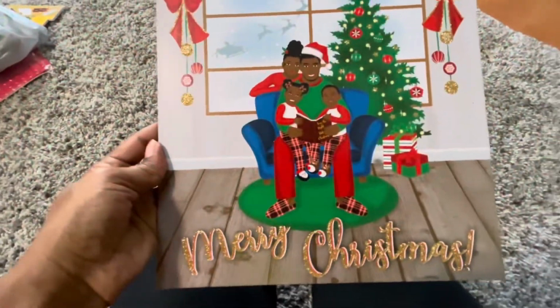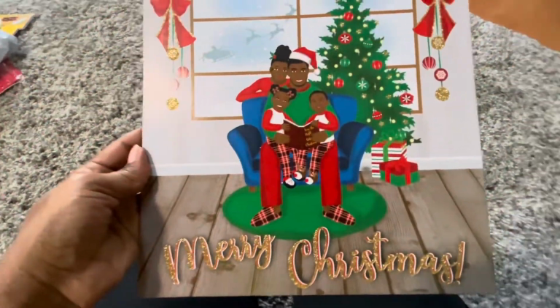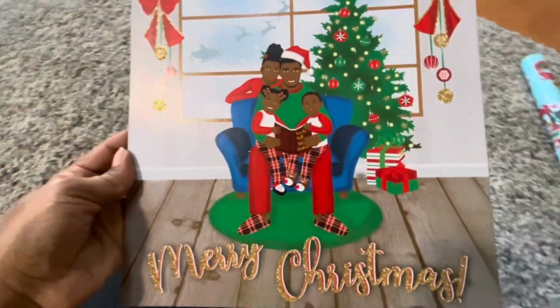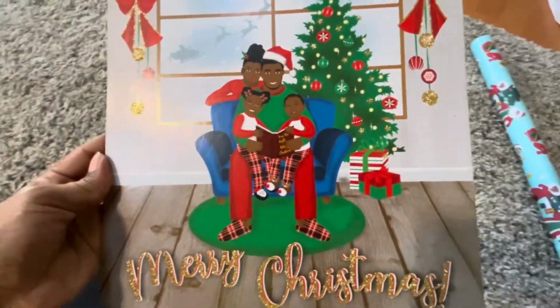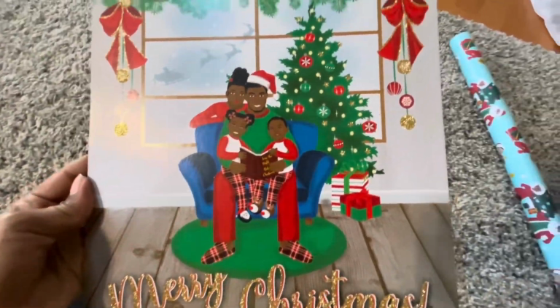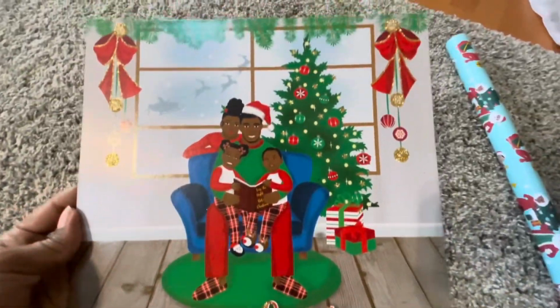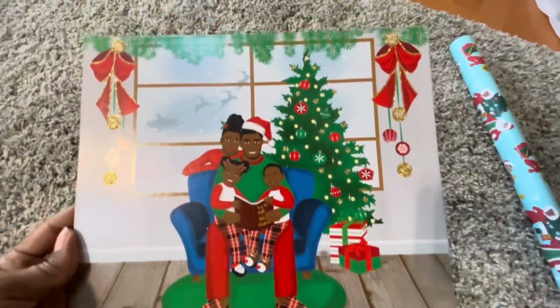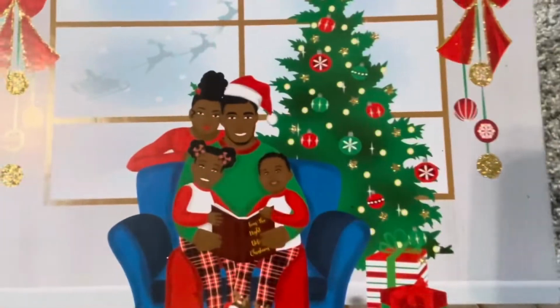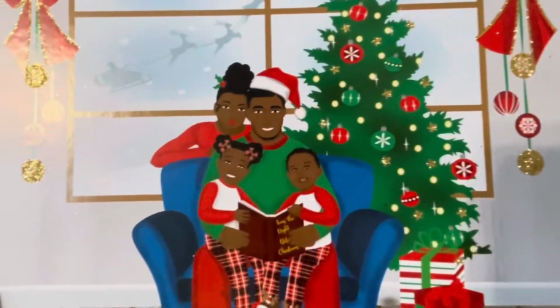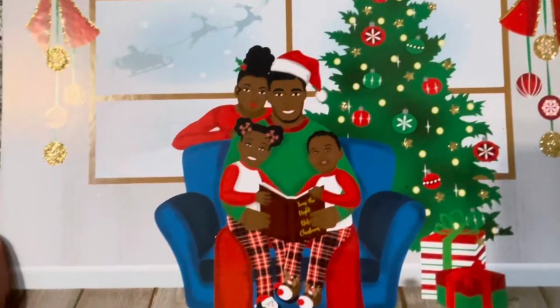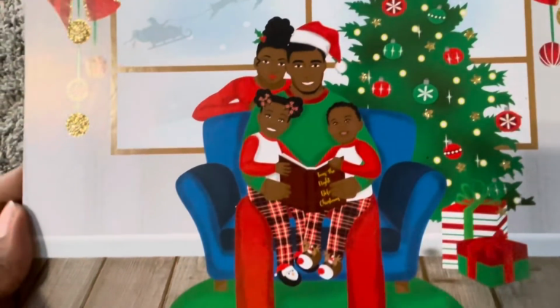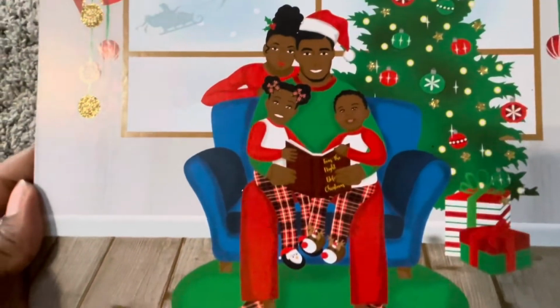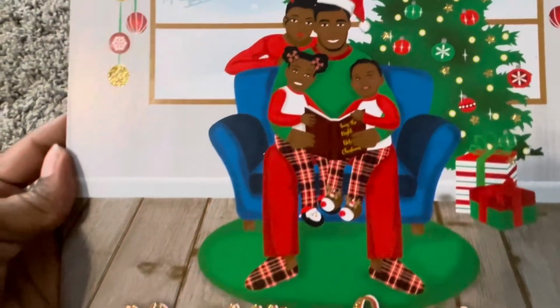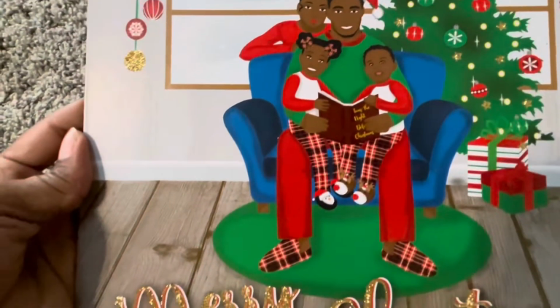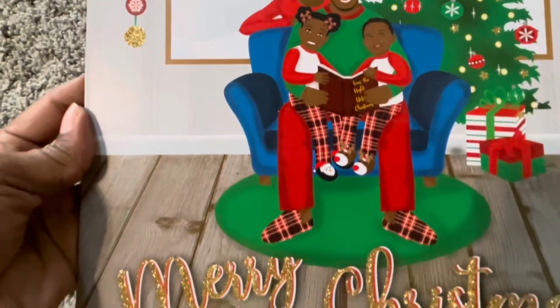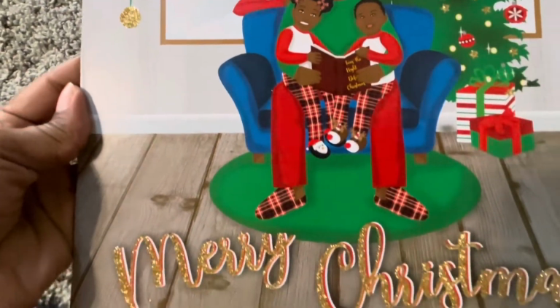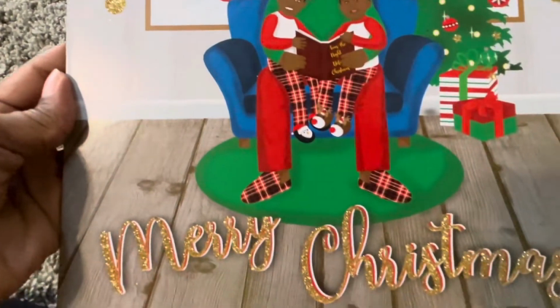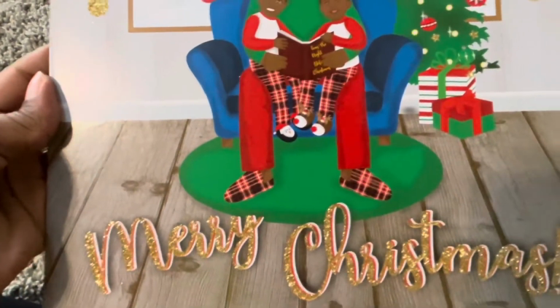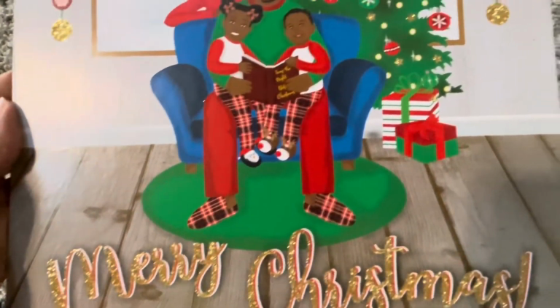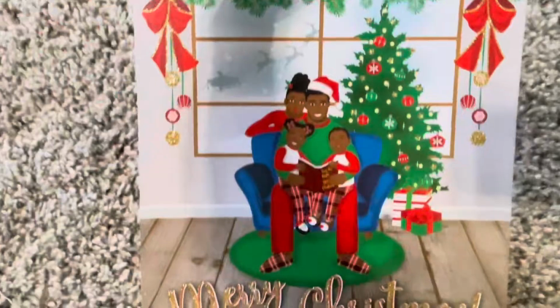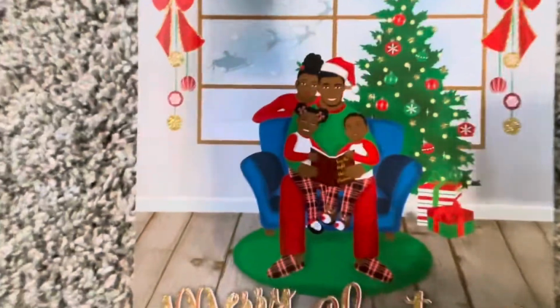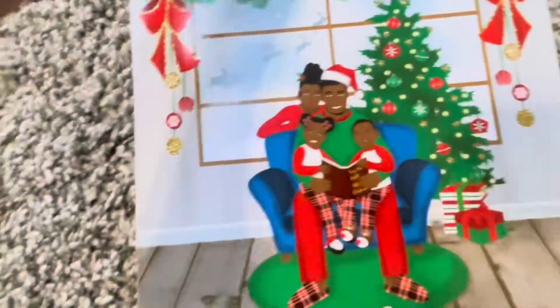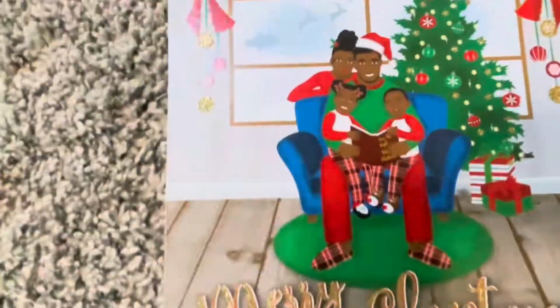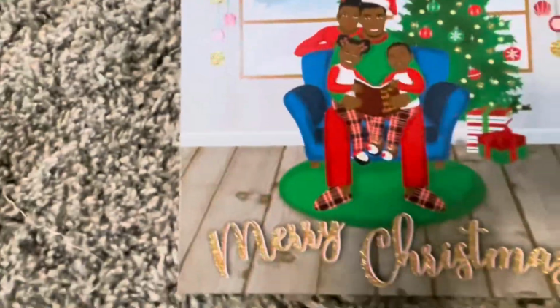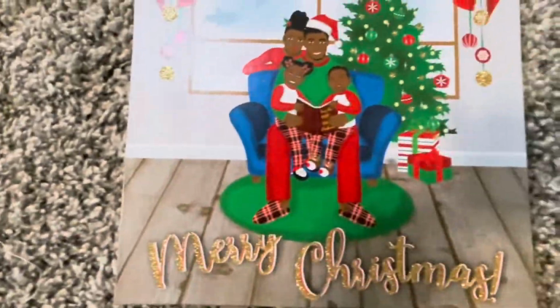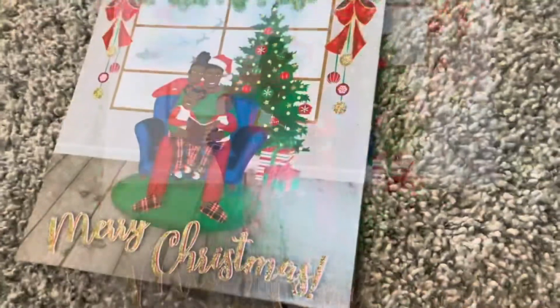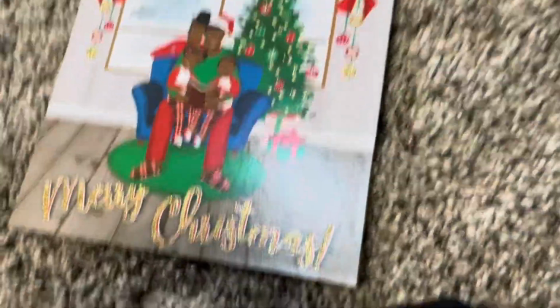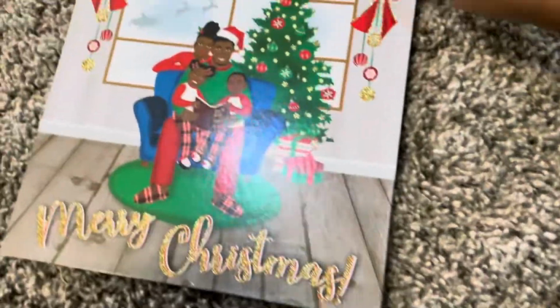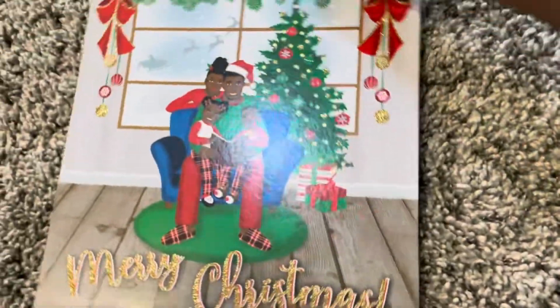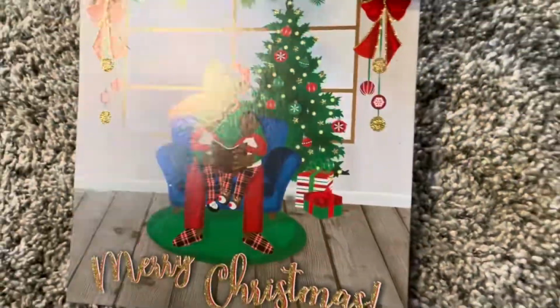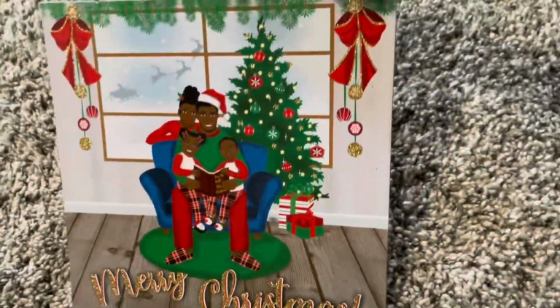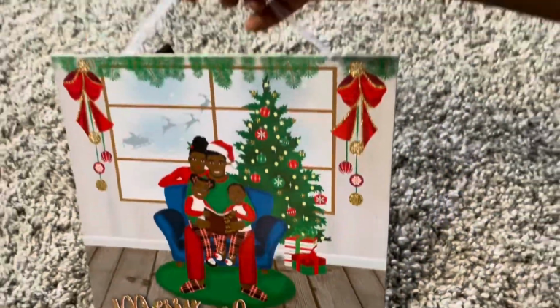Now this is my favorite, y'all. How cute is this? It's like a family of four with a little girl and a little boy — just like us. And guess what? I got it from Dollar Tree!